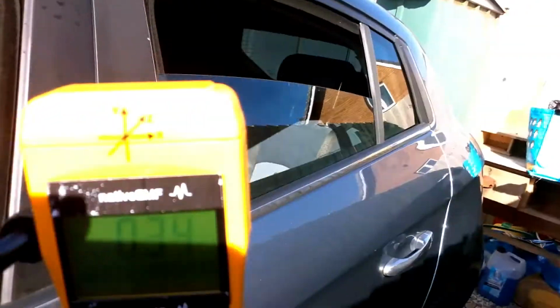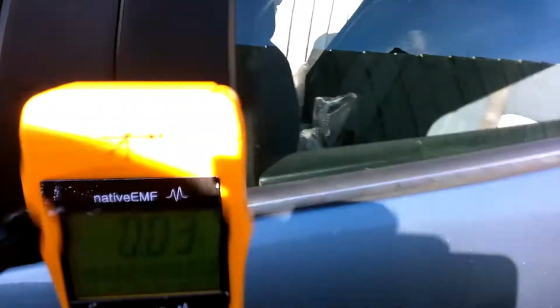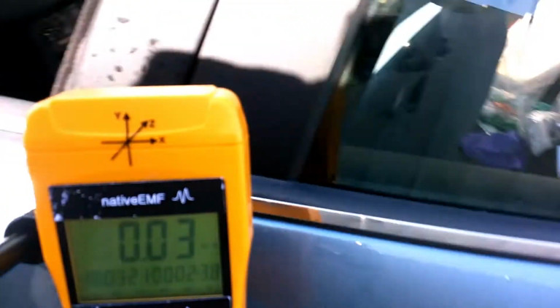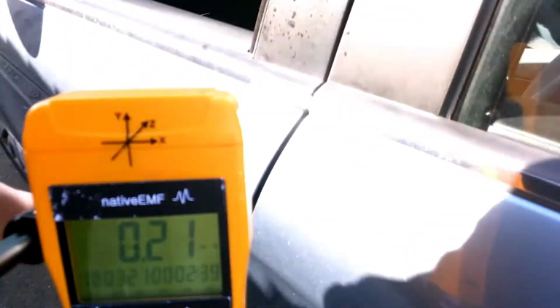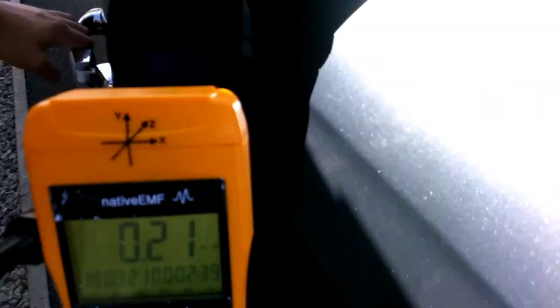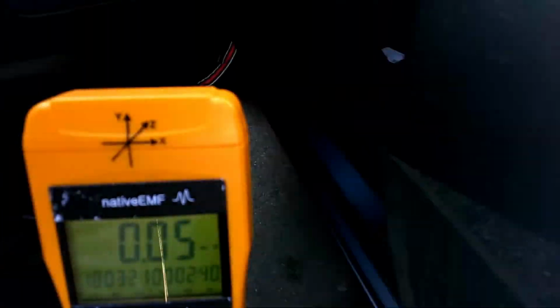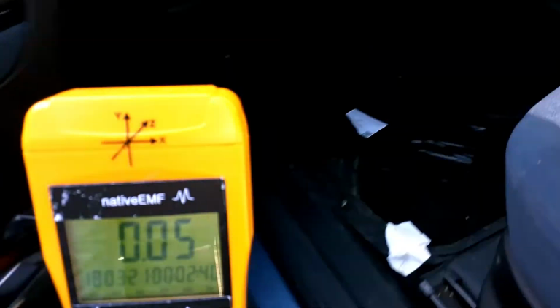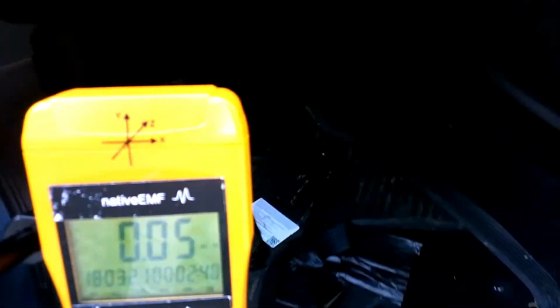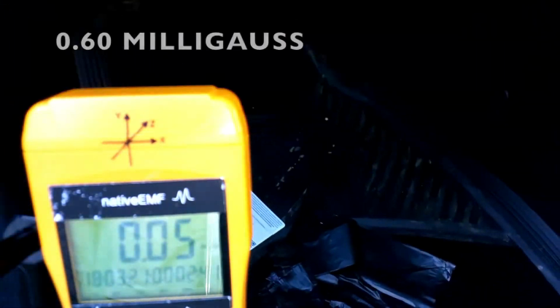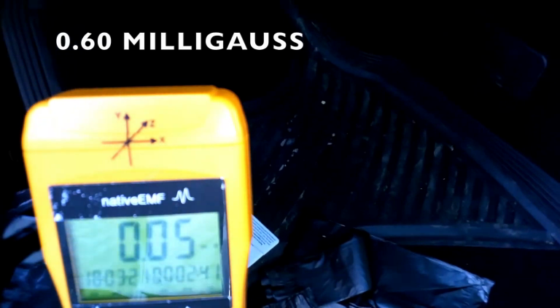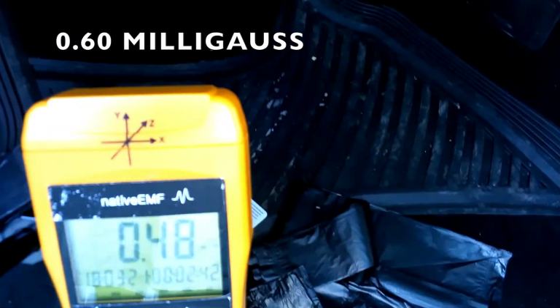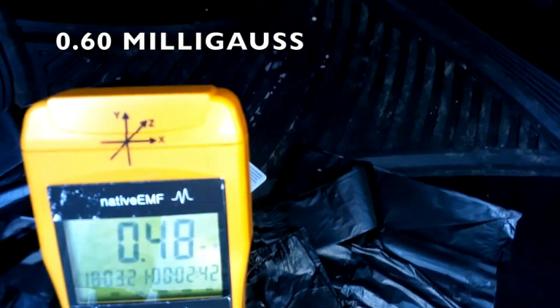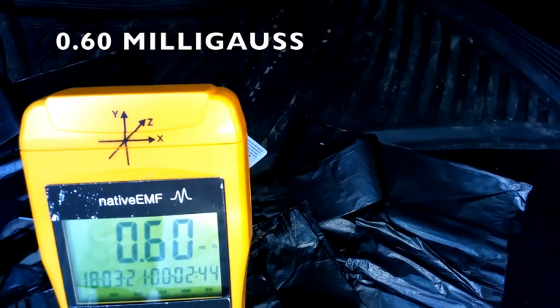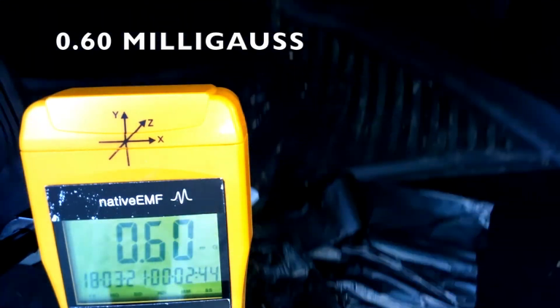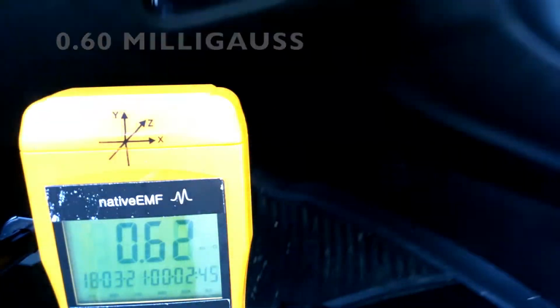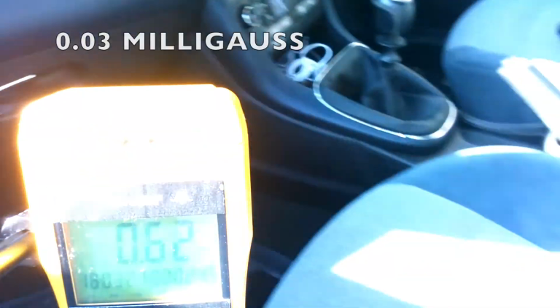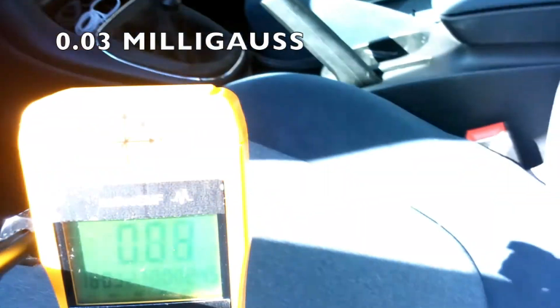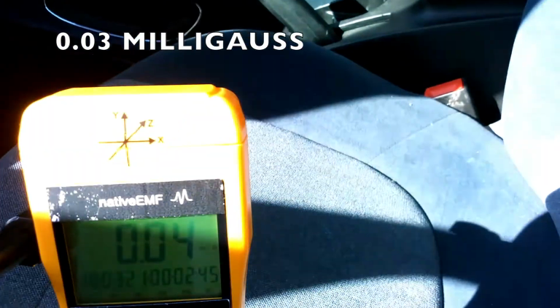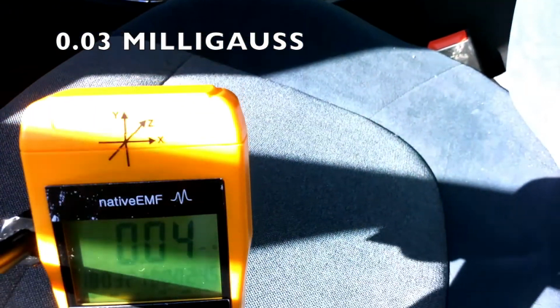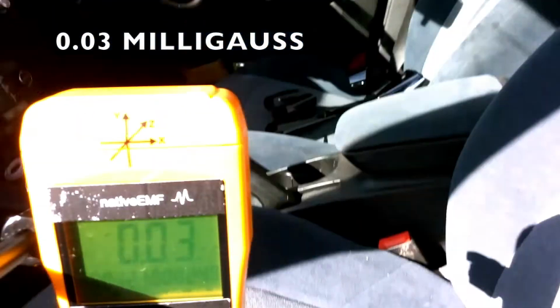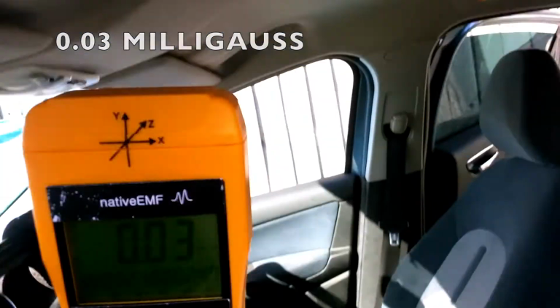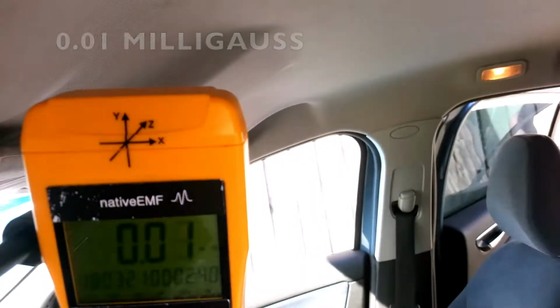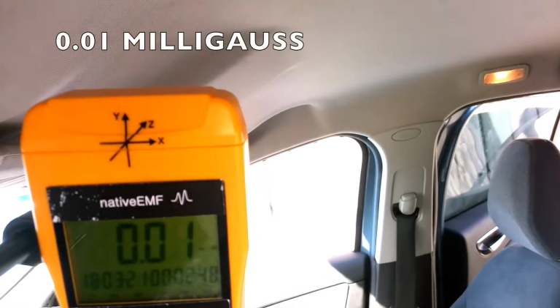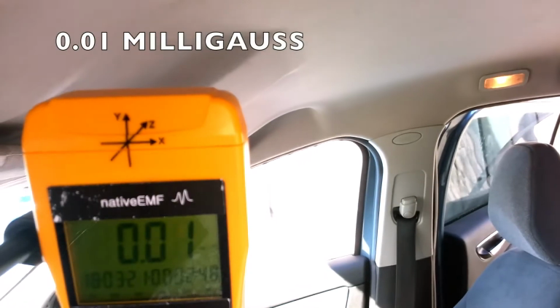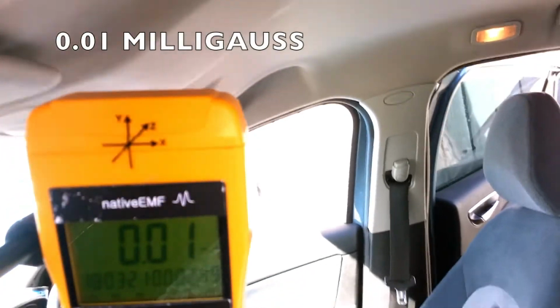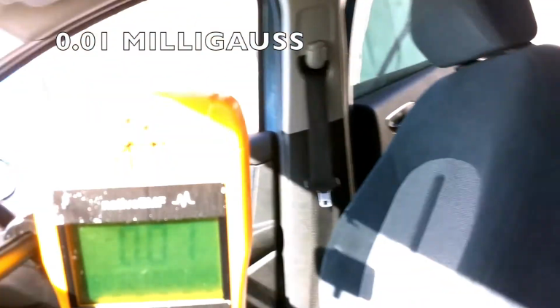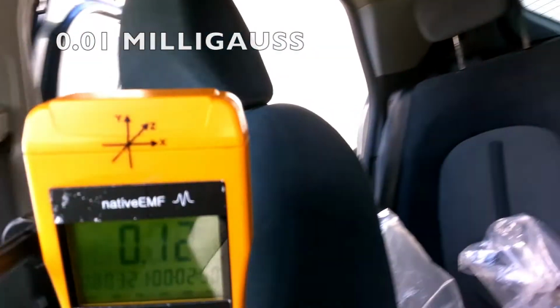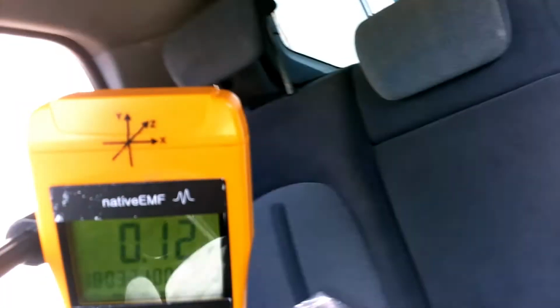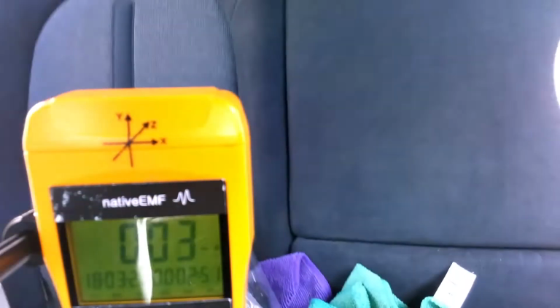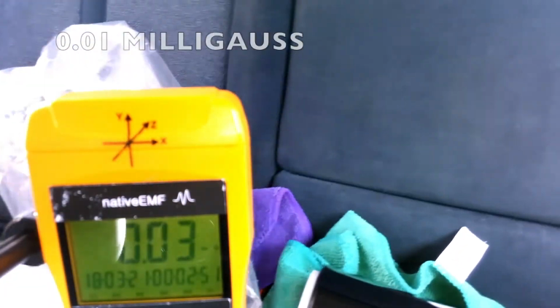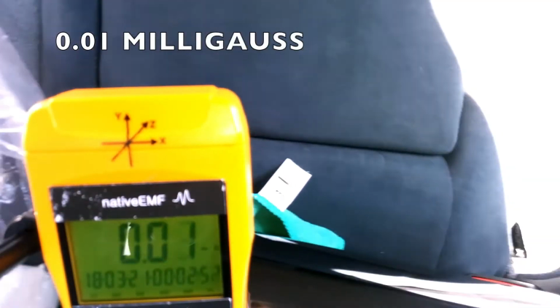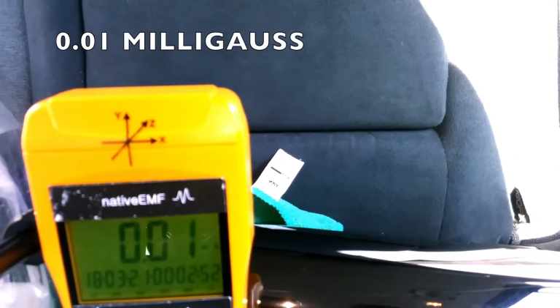In the passenger's foot well we had a reading of 0.60 milligauss, on the seating area 0.03 milligauss, and in the head area 0.01 milligauss.